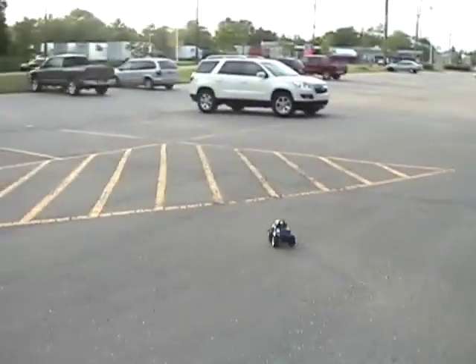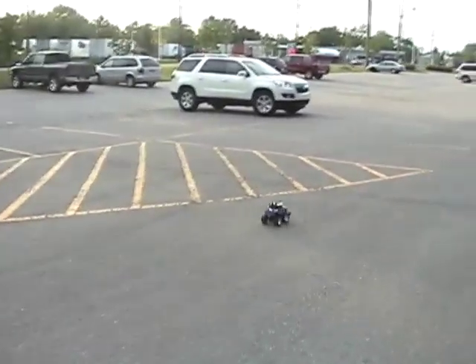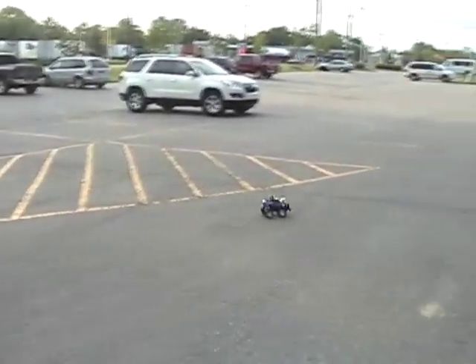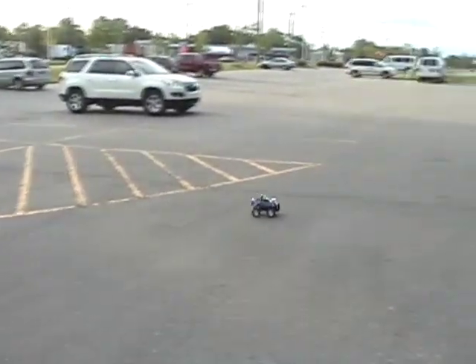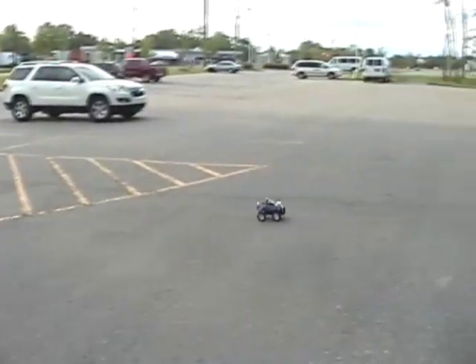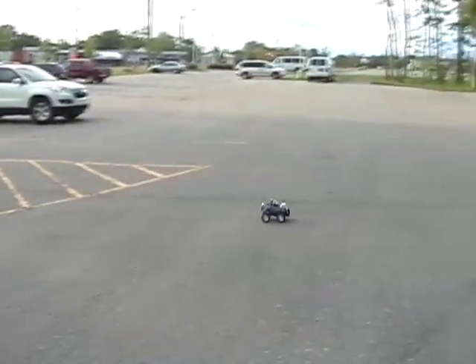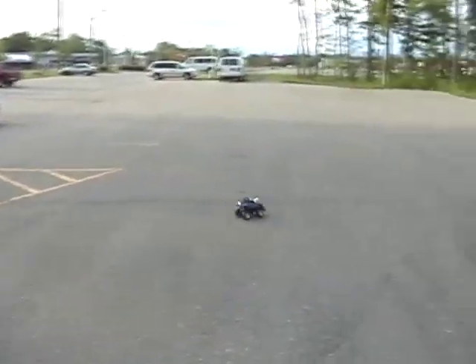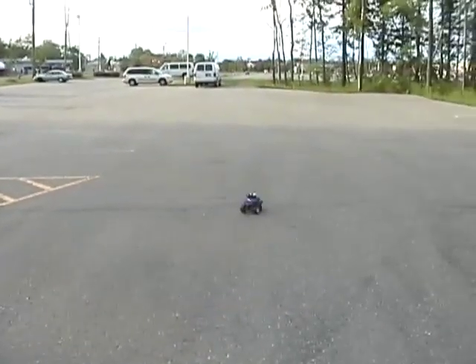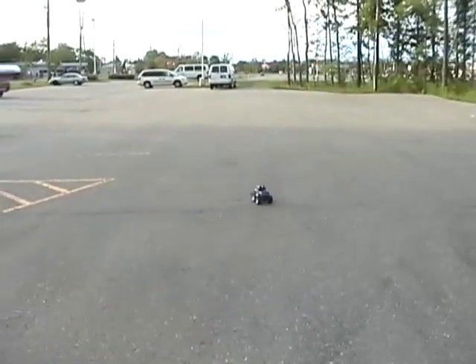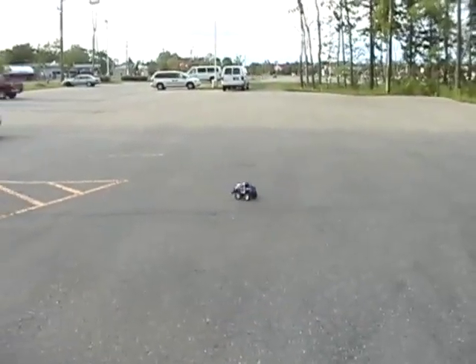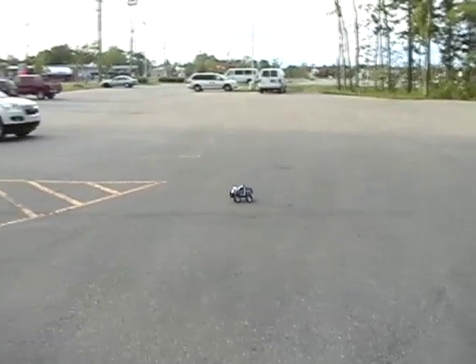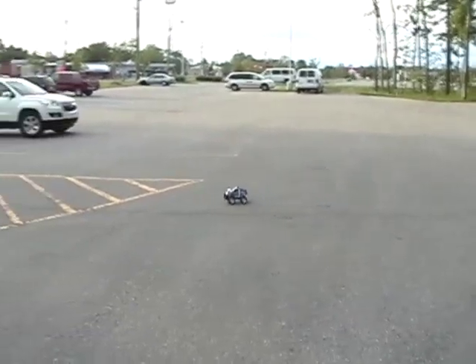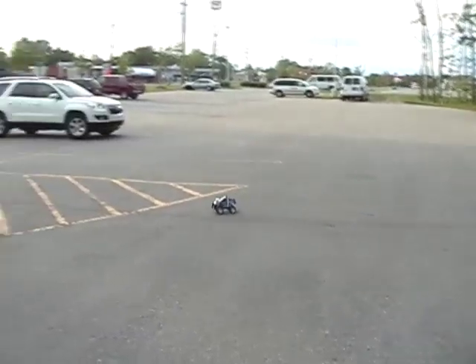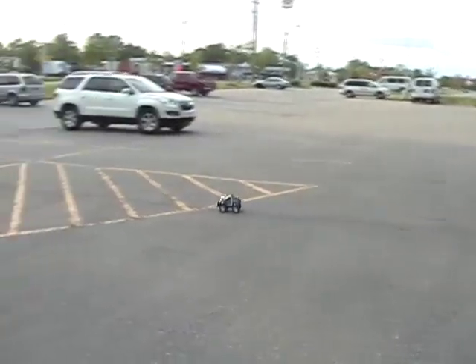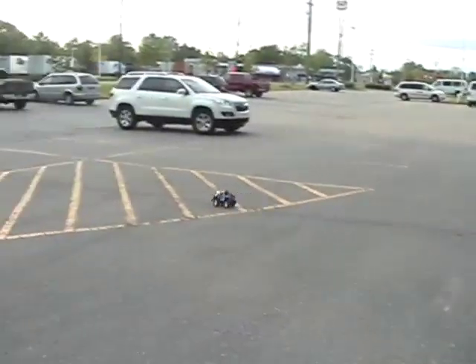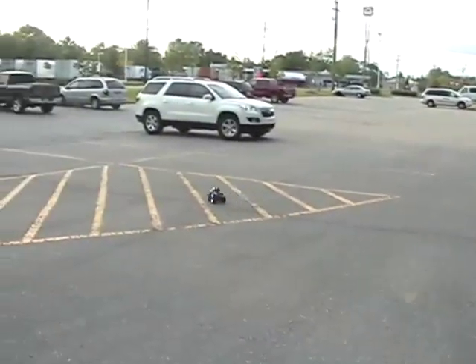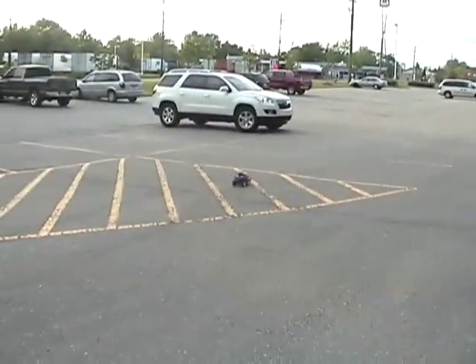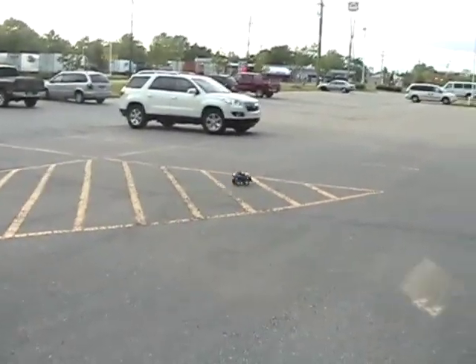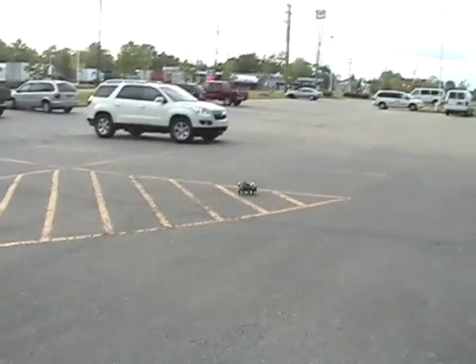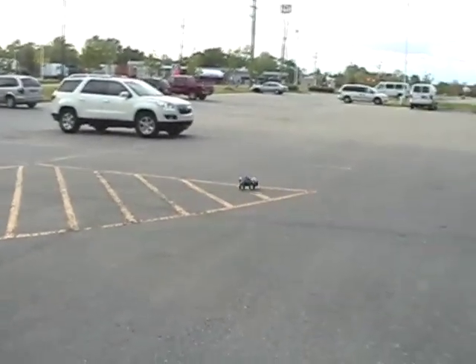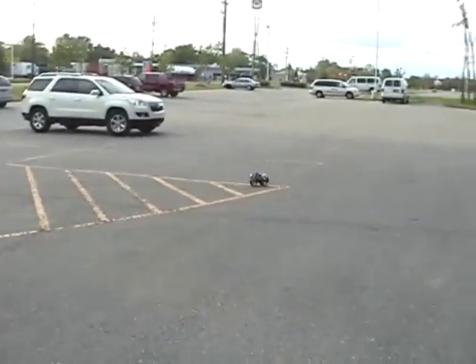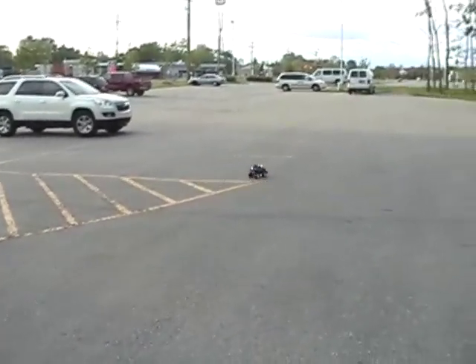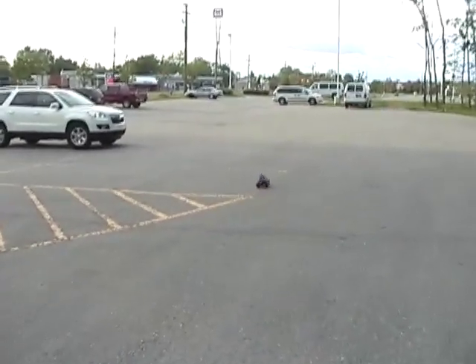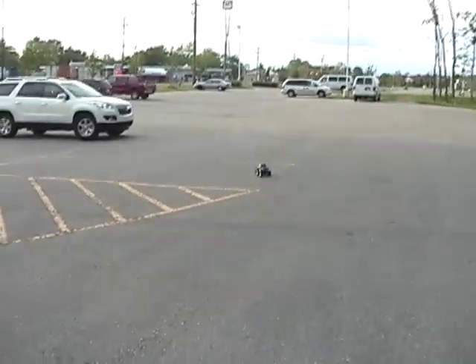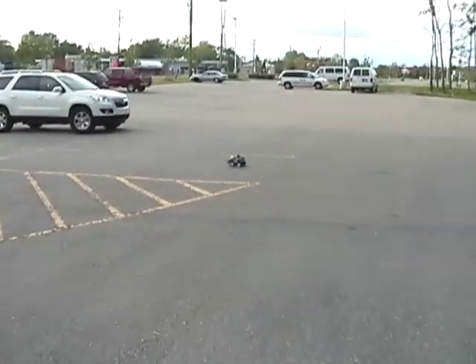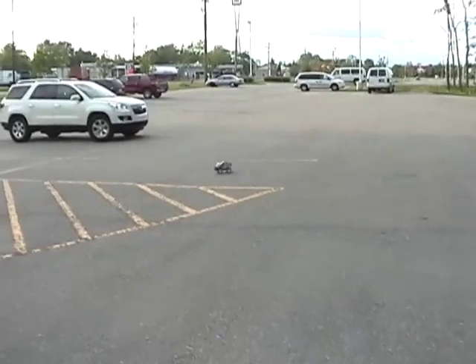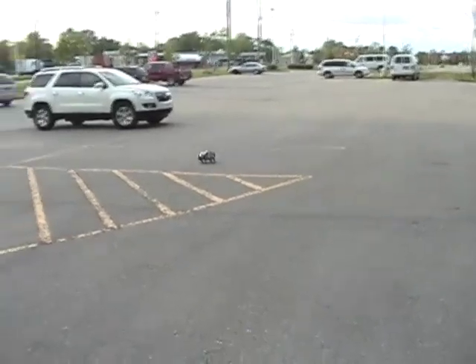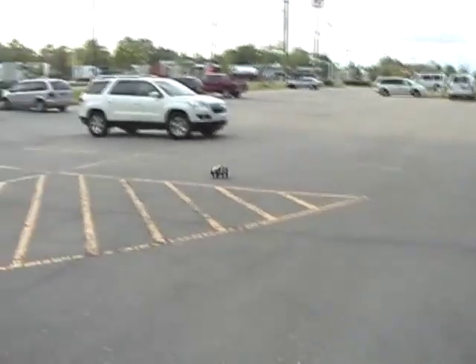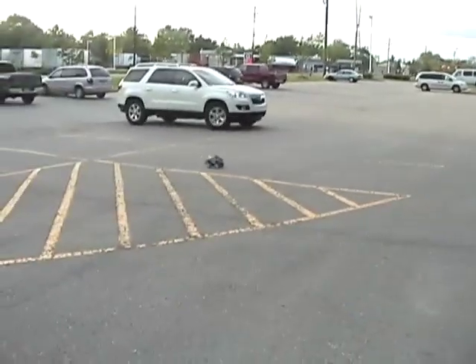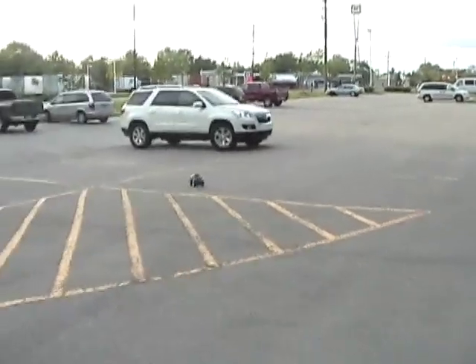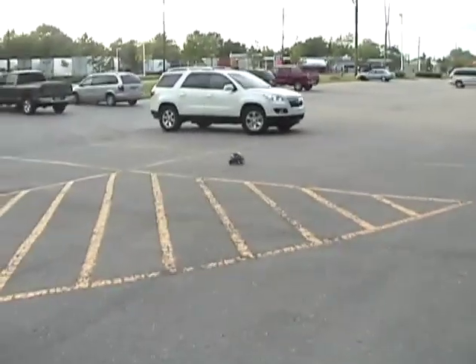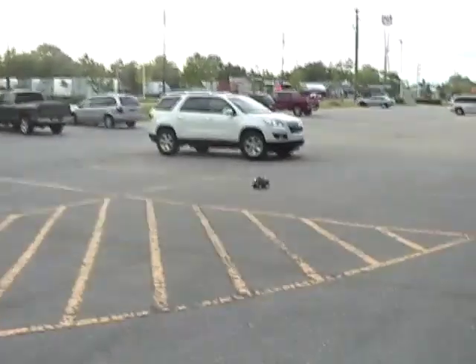Here you can see the RC car was weaving and turning all over the place. For this take, we had just replaced the batteries in the RC car, so our turning values were quite a bit too sharp. As the batteries wear down, you'll see the car returning to how it should behave.